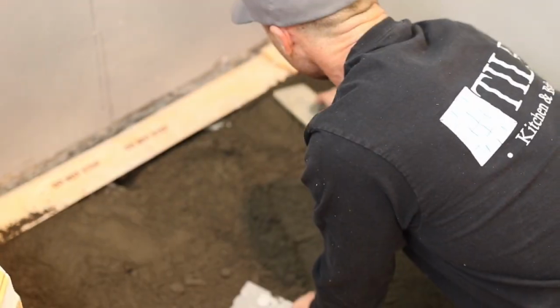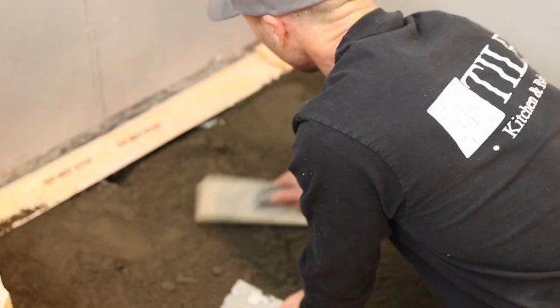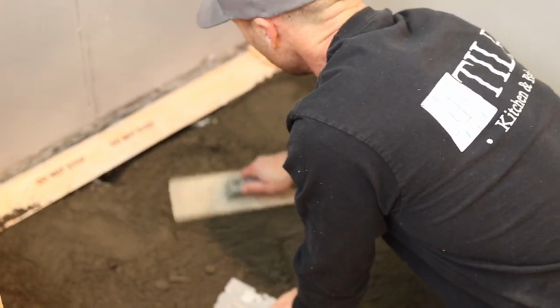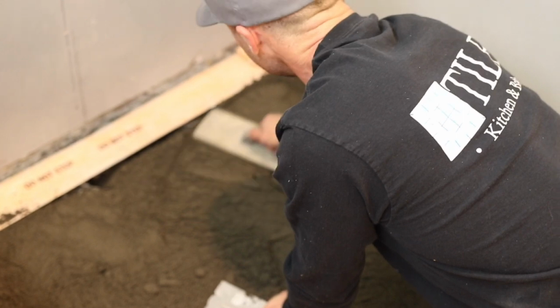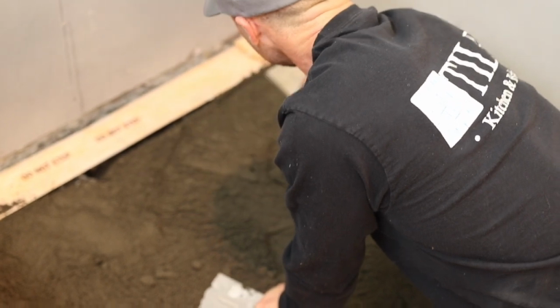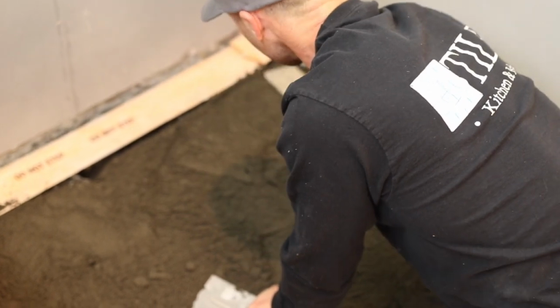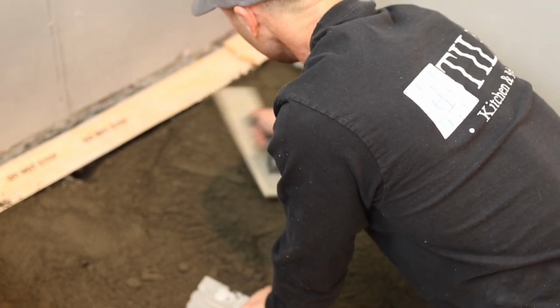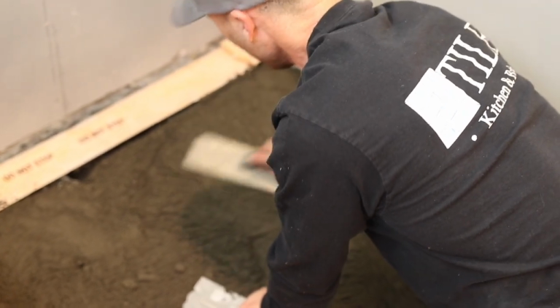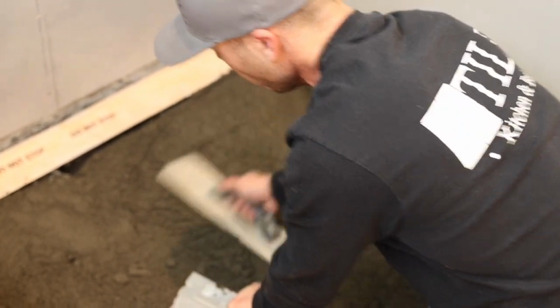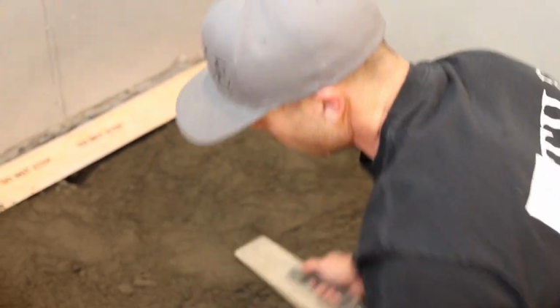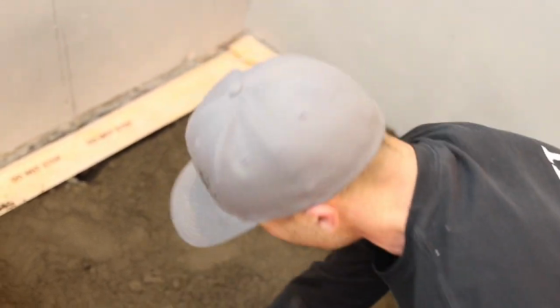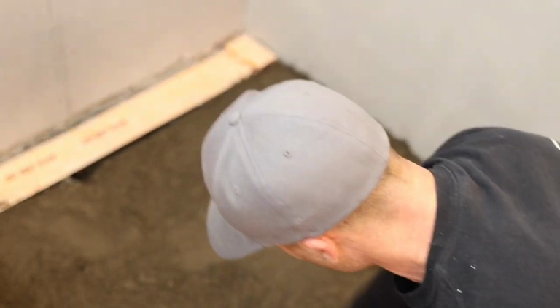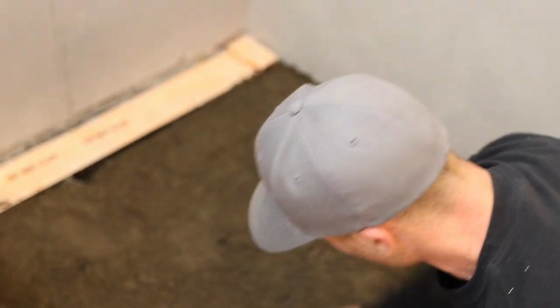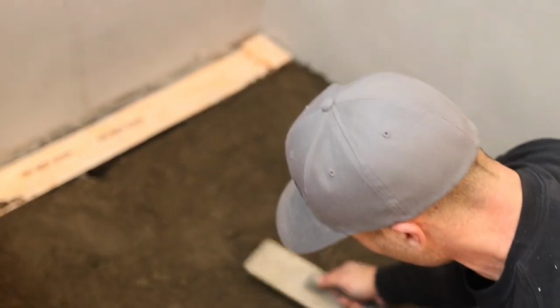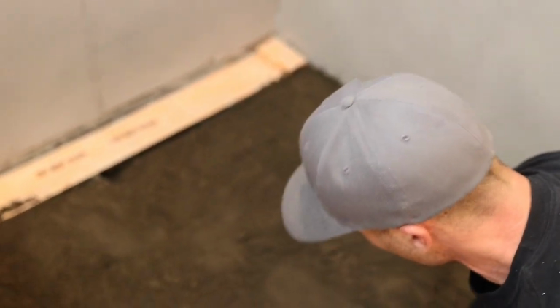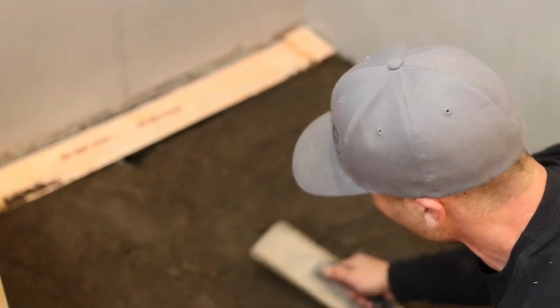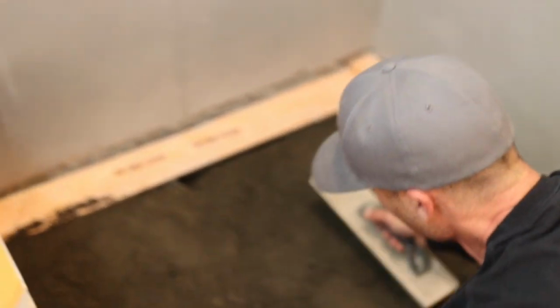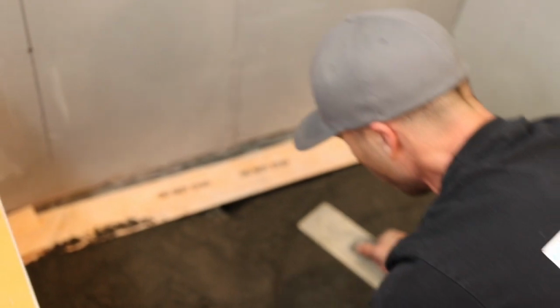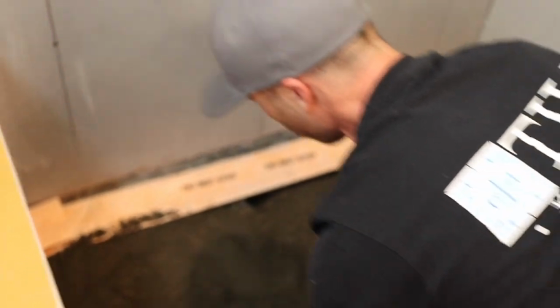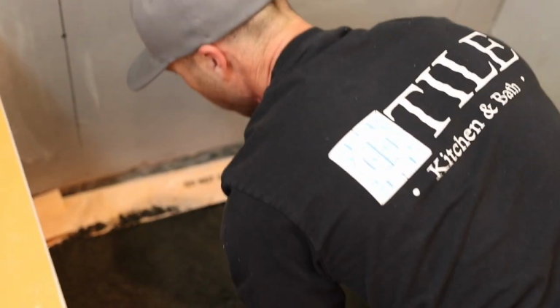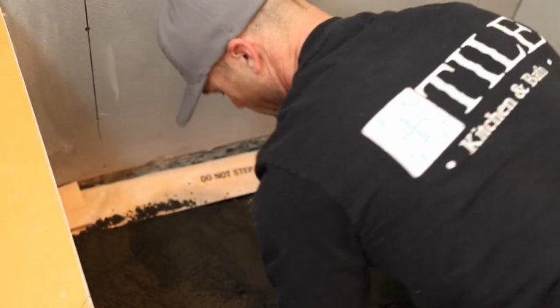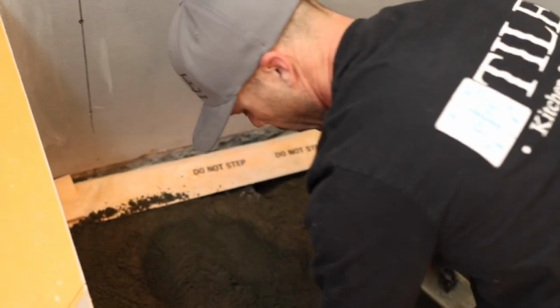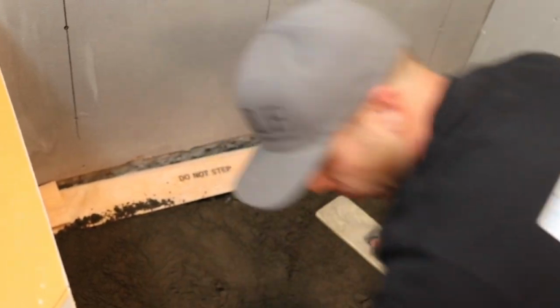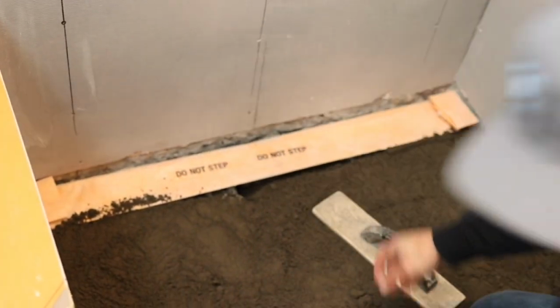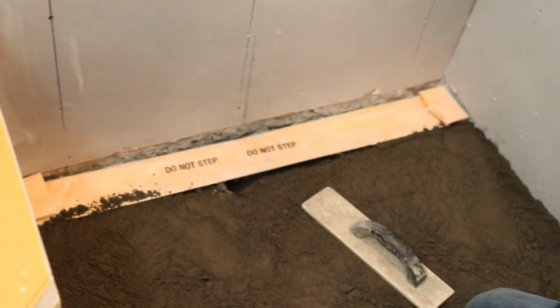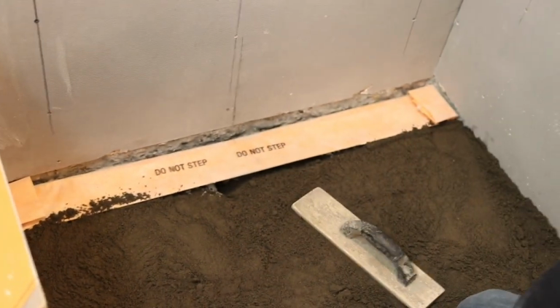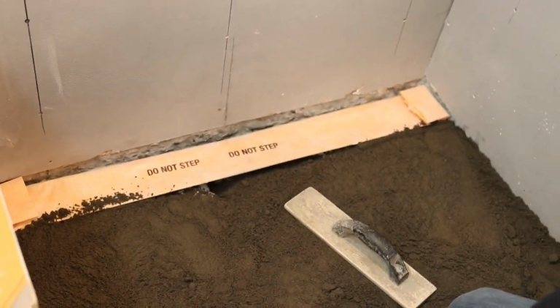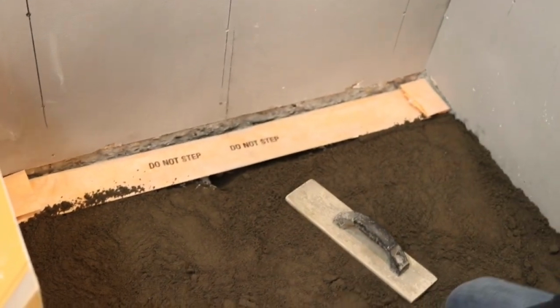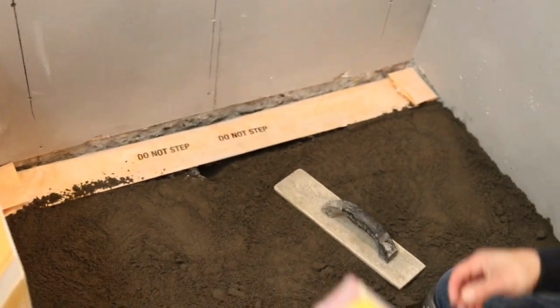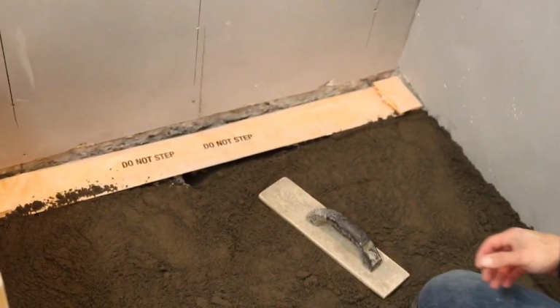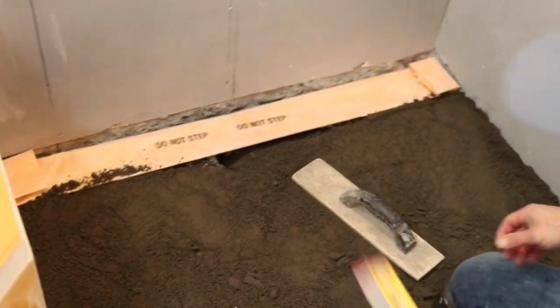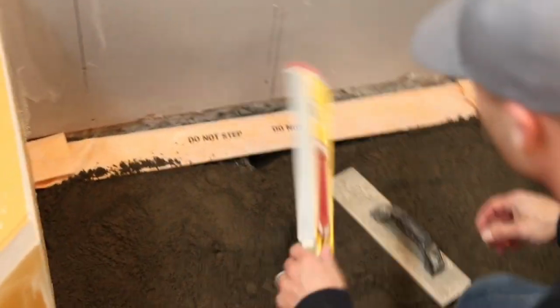Level up my drain - I do that by sticking the right amount of deck mud under there, or dry pack - those are interchangeable terms.